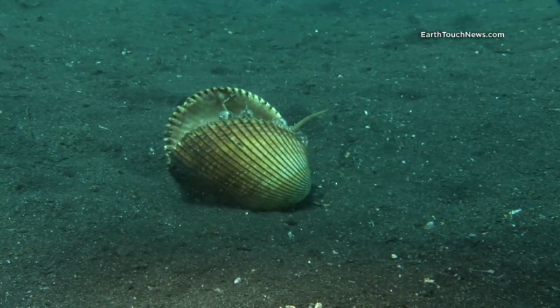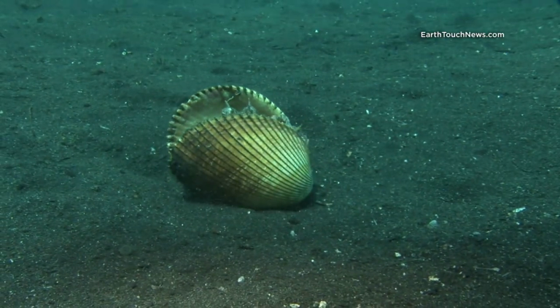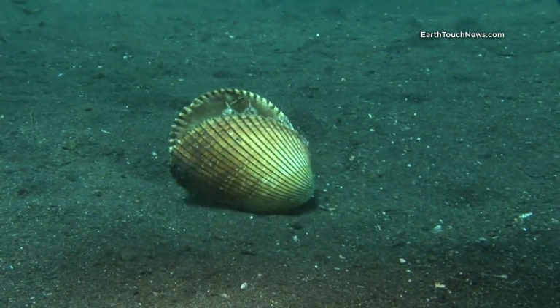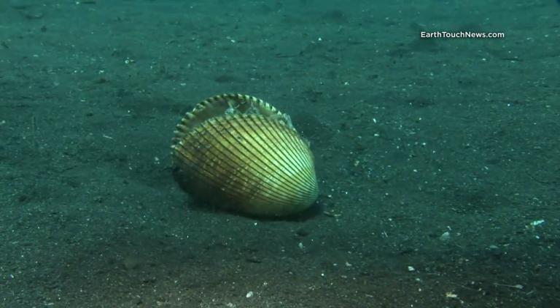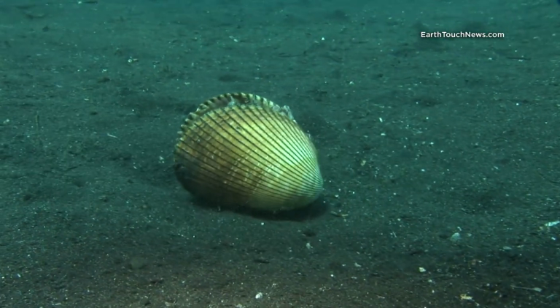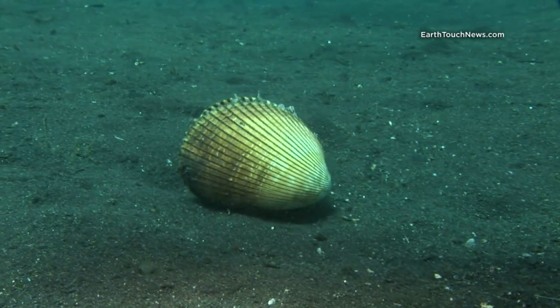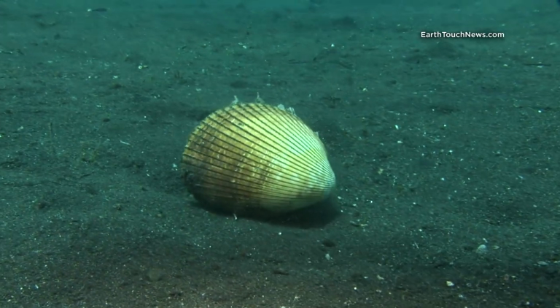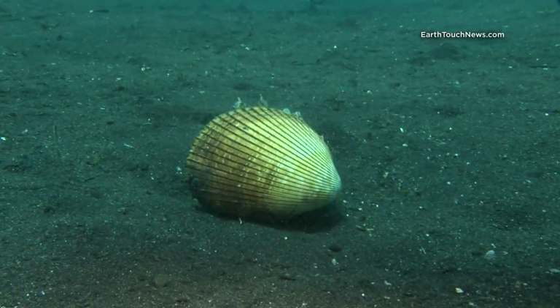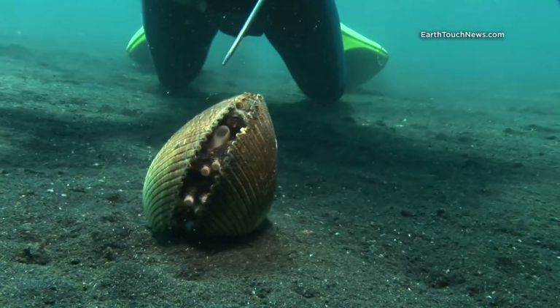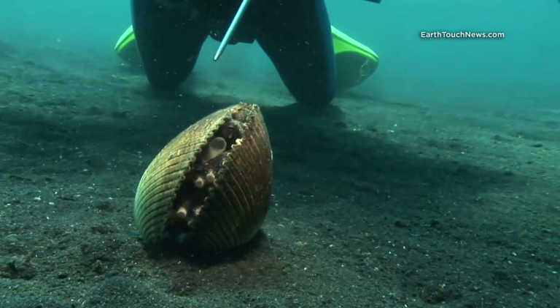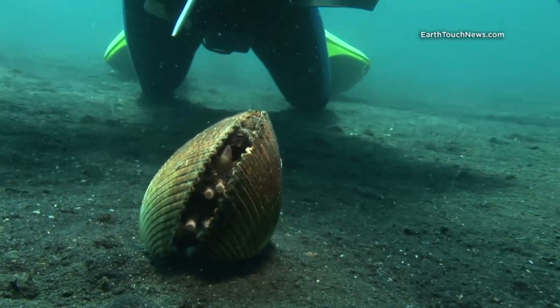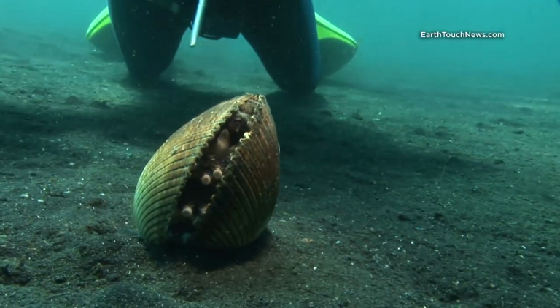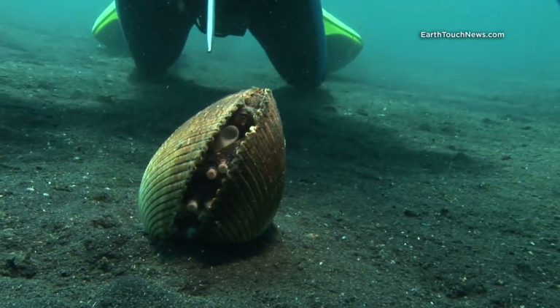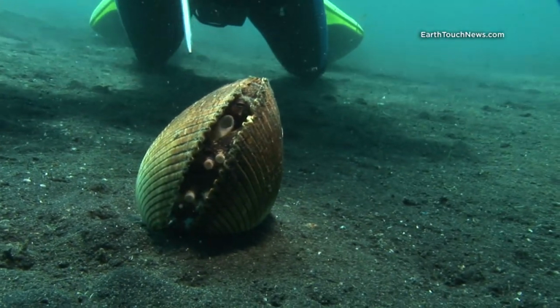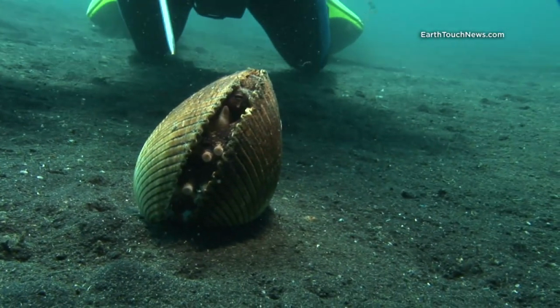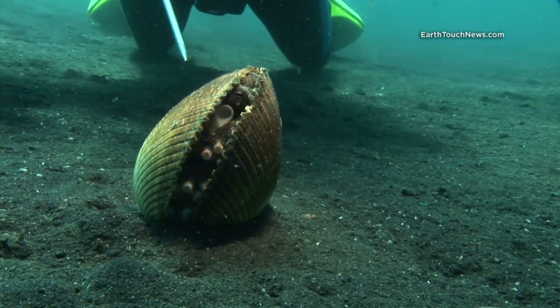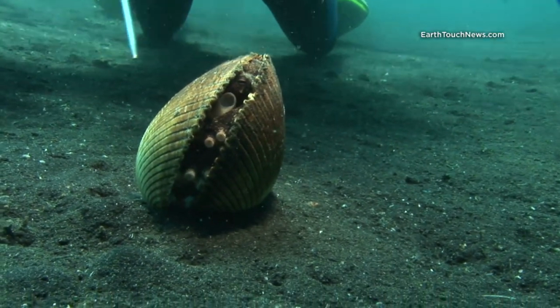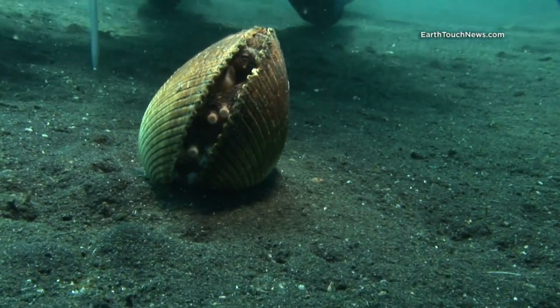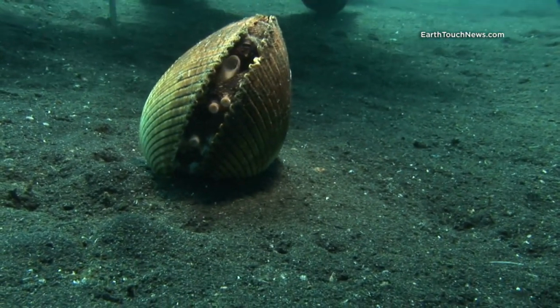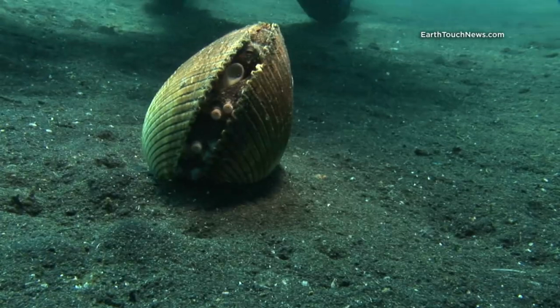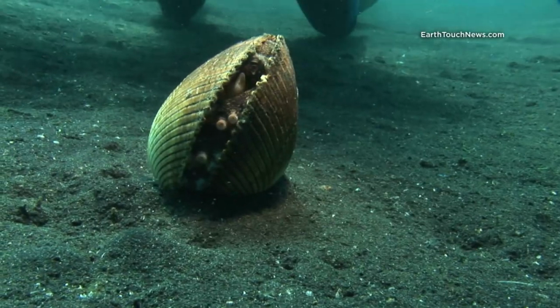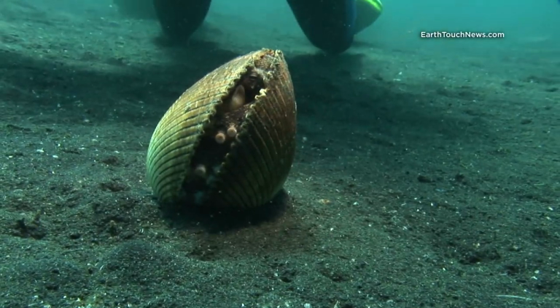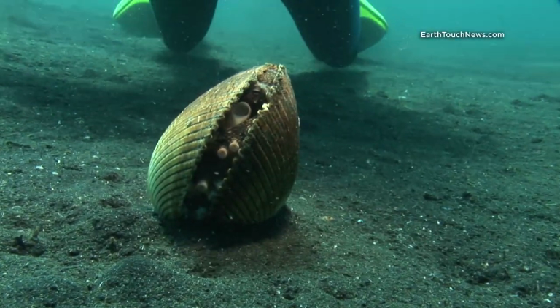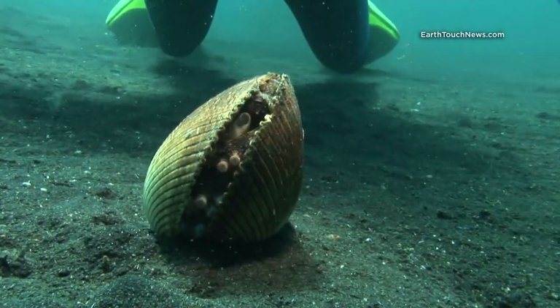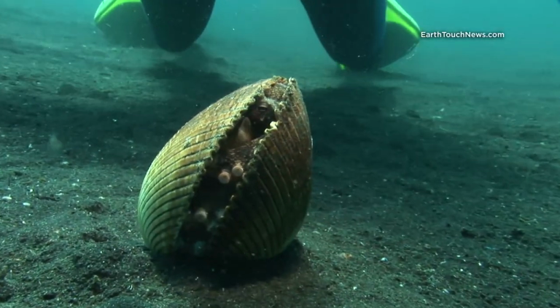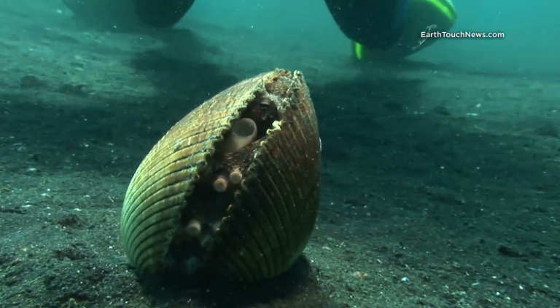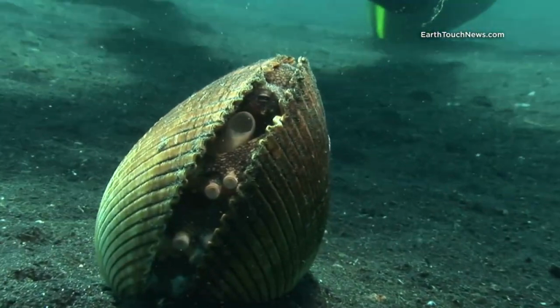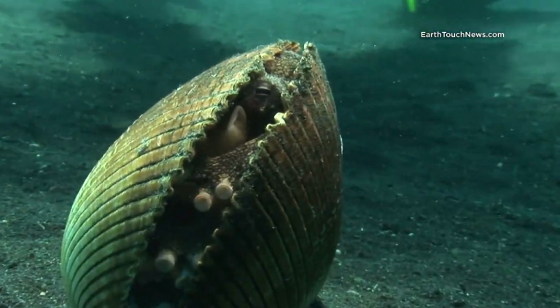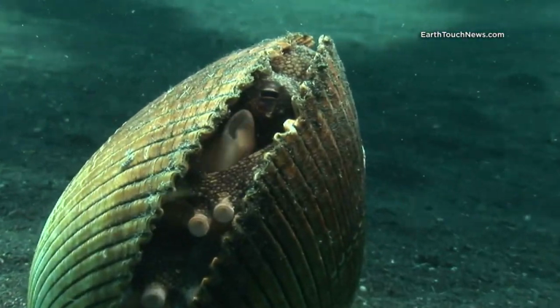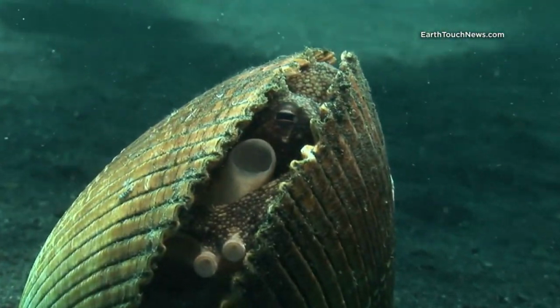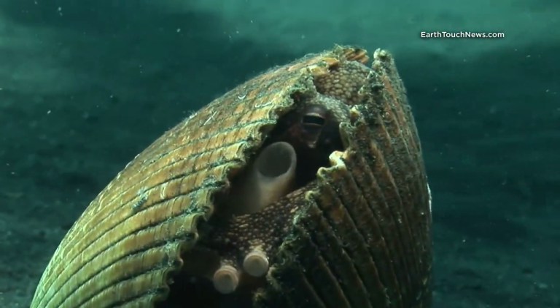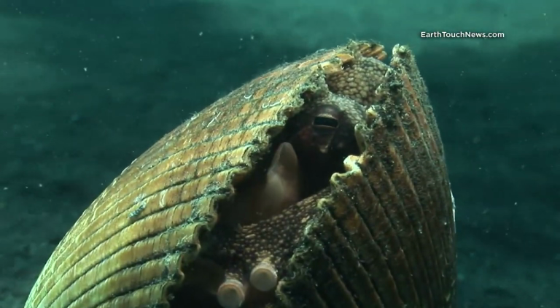This one is still engaged in a remarkable 36-day round of hide-and-seek with a diver. "I can't remember the last time I was so comfortable."